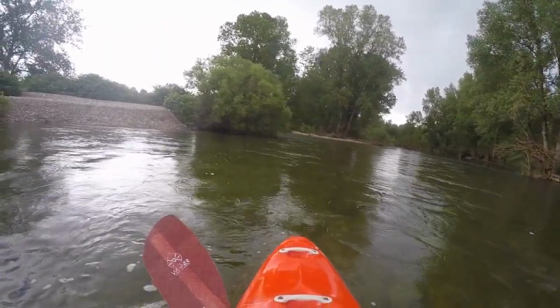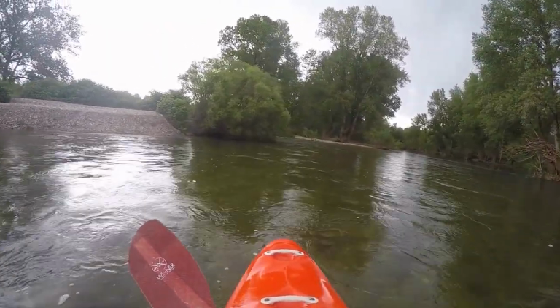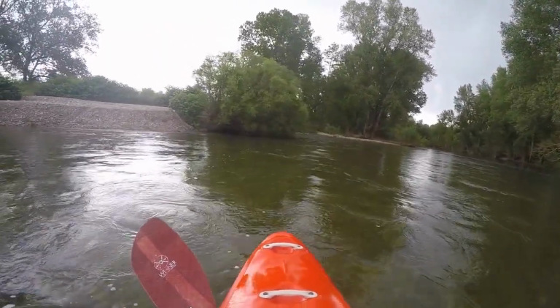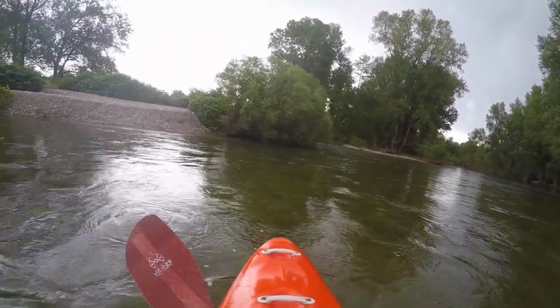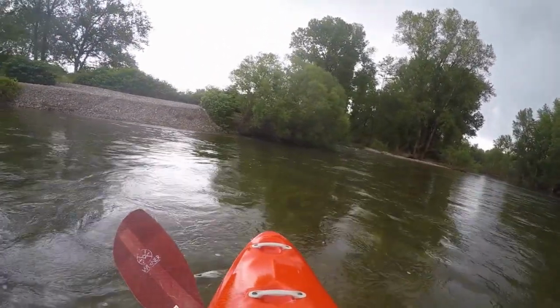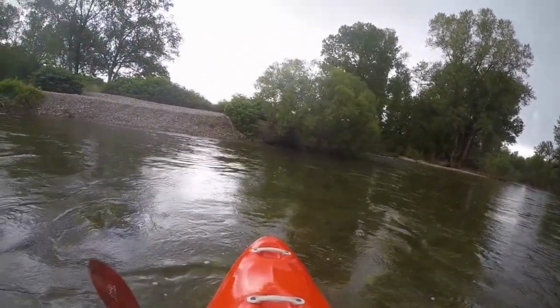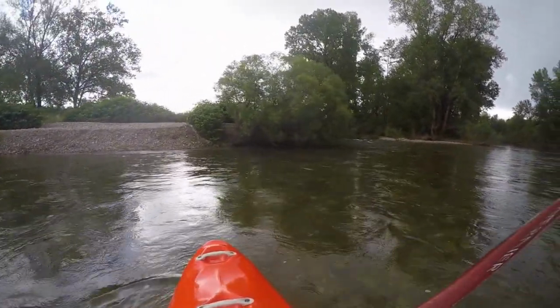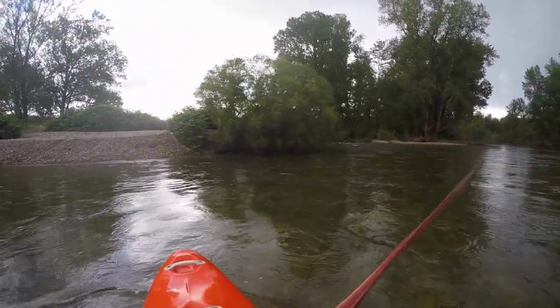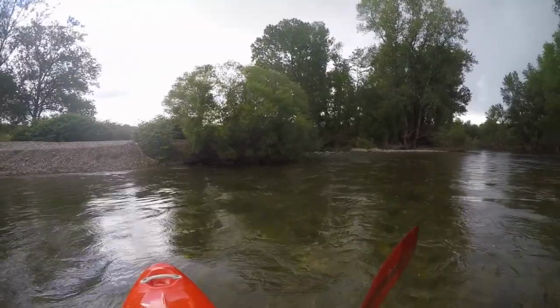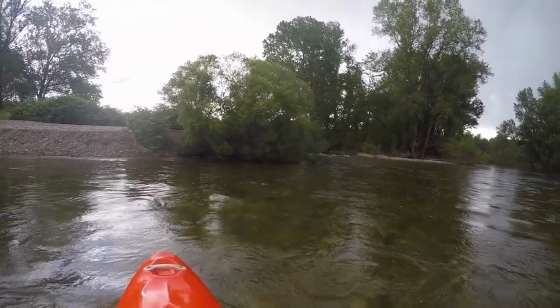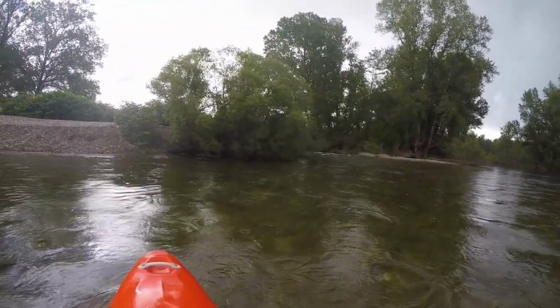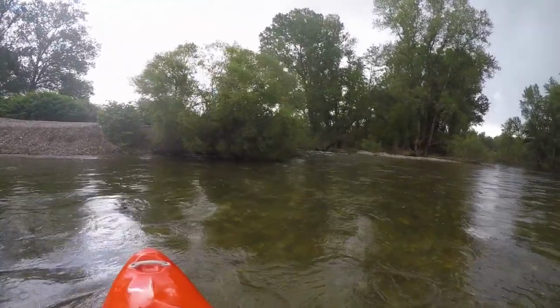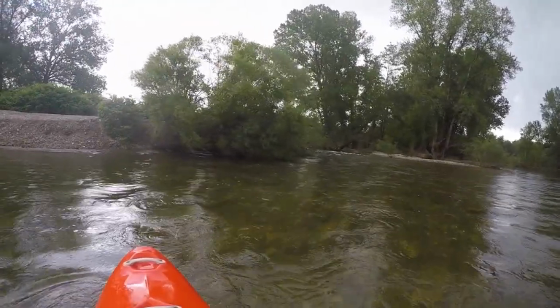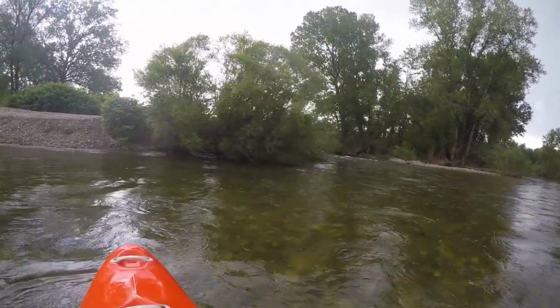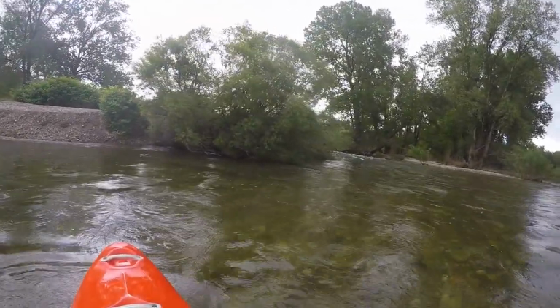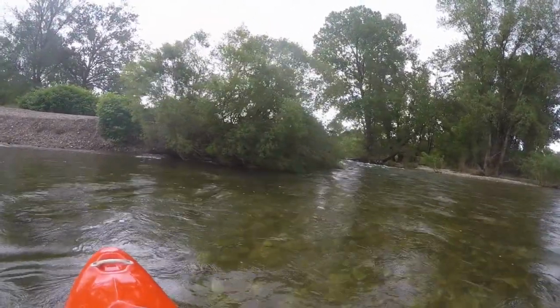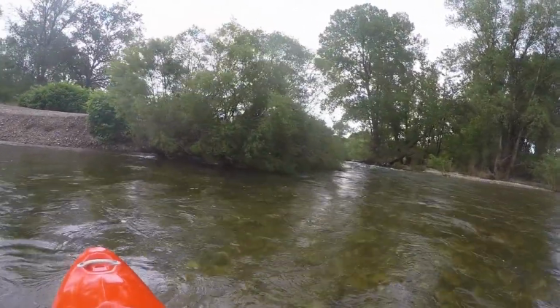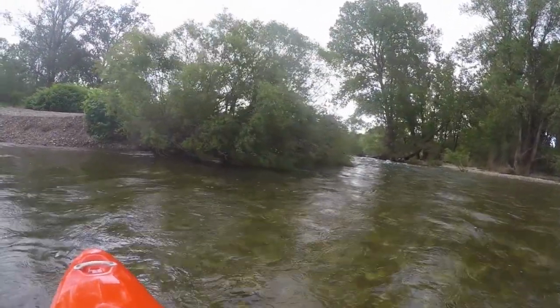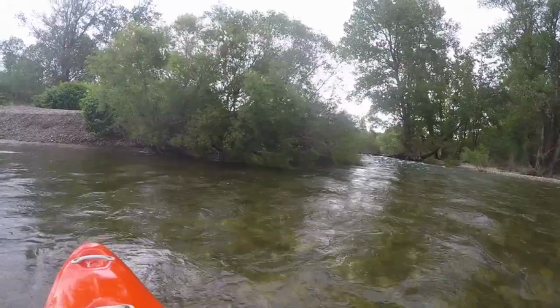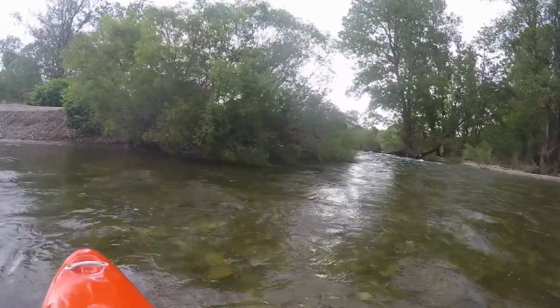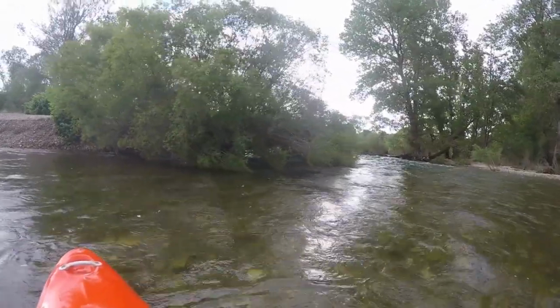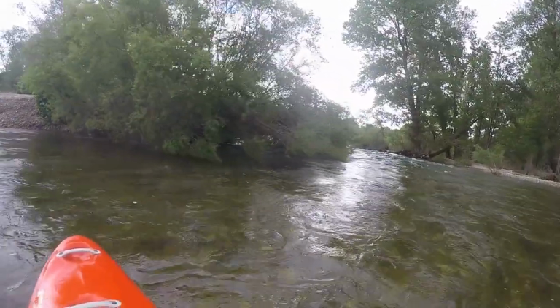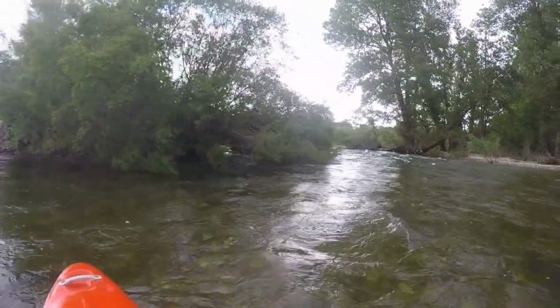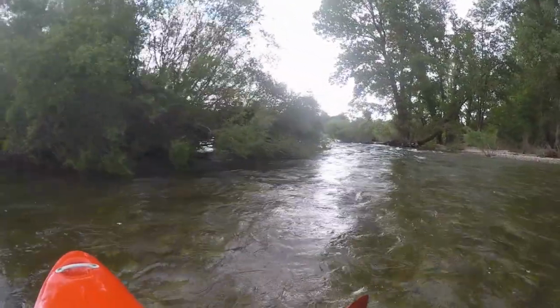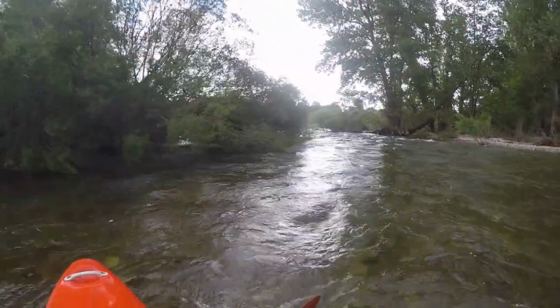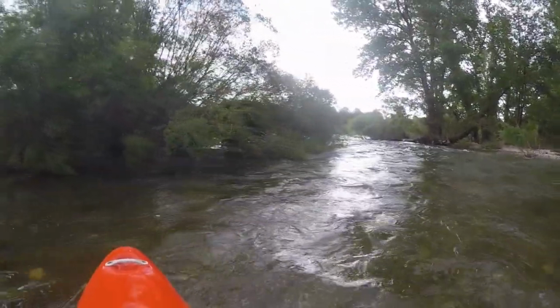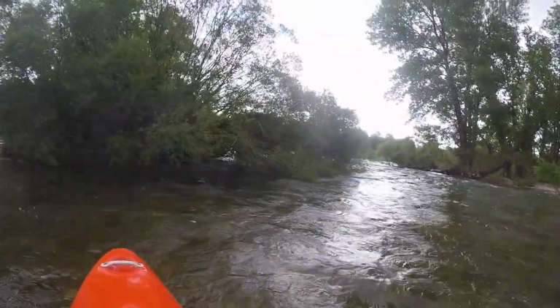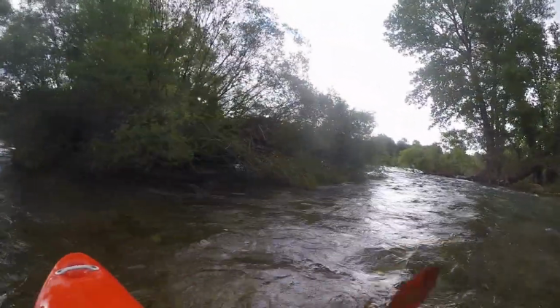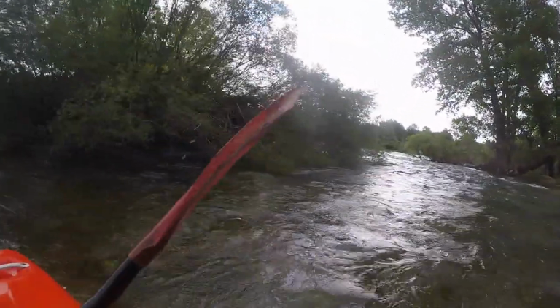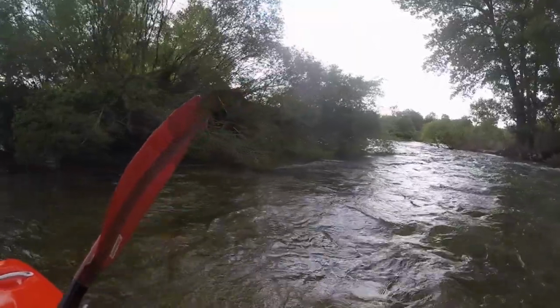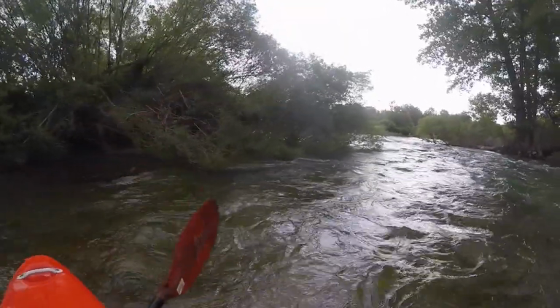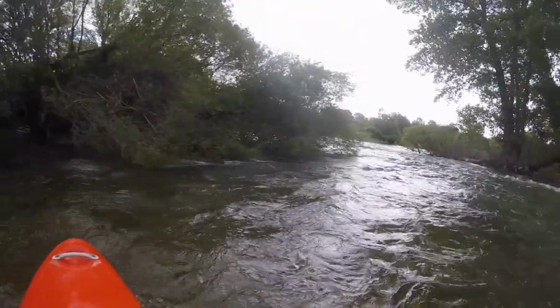From here, the character of the Chassisac changes. There are increasing numbers of gravel bank surges, and the banks are overgrown, so it is not always clear where exactly the passage is.